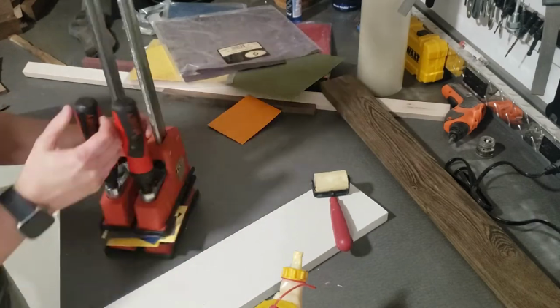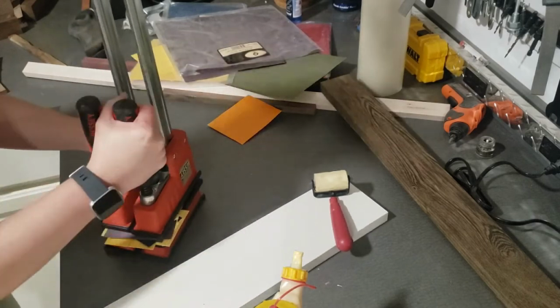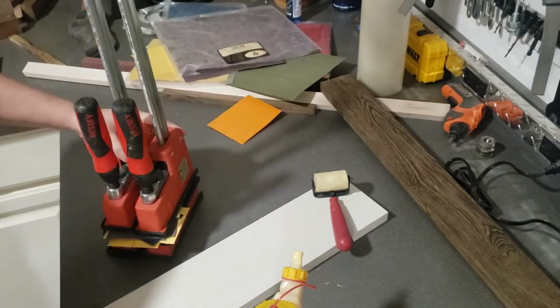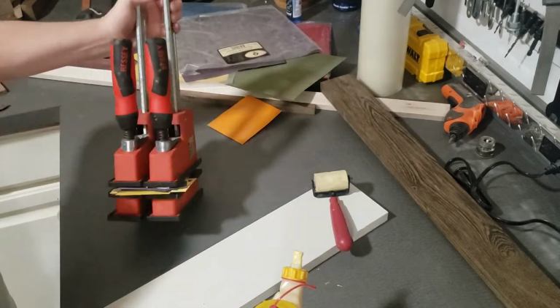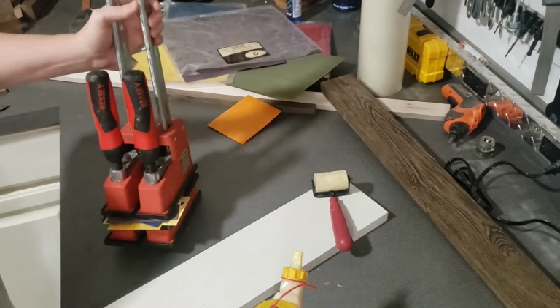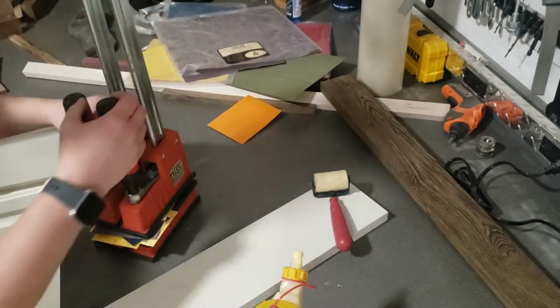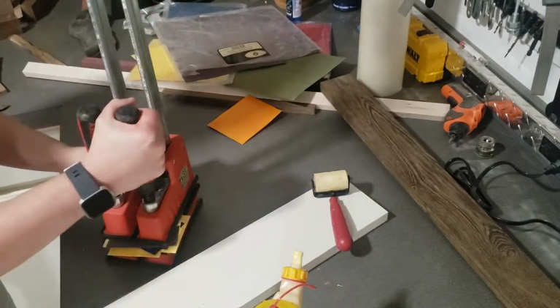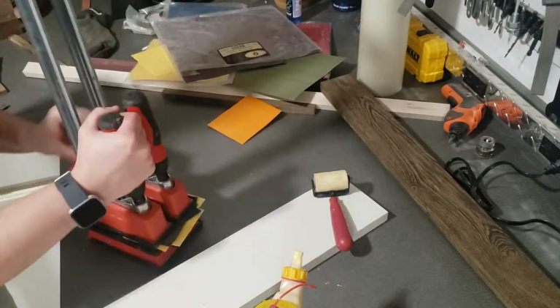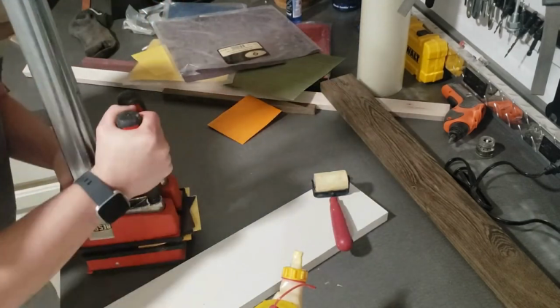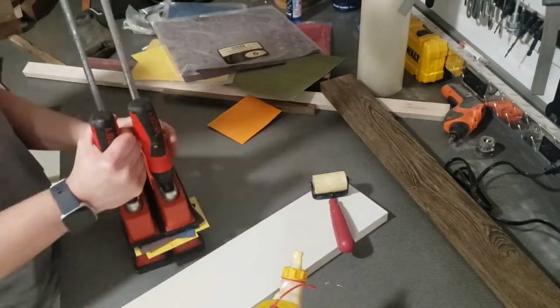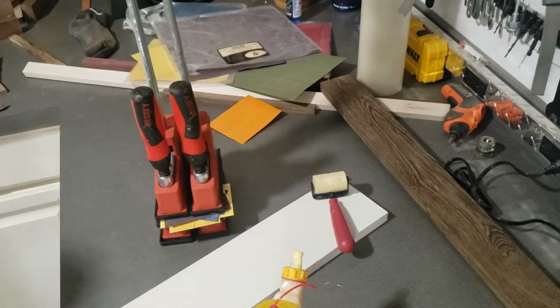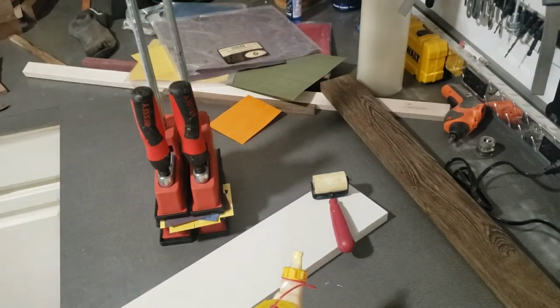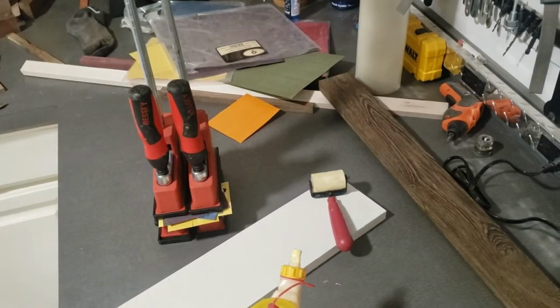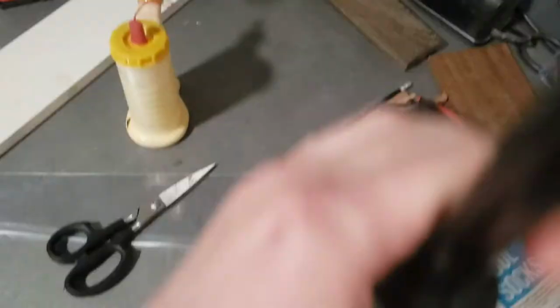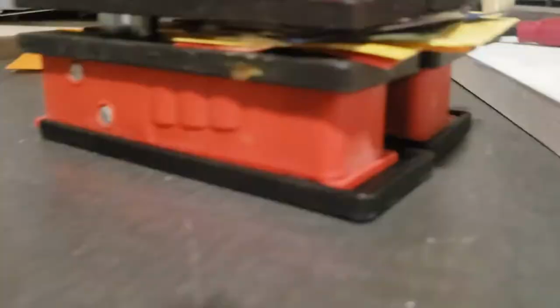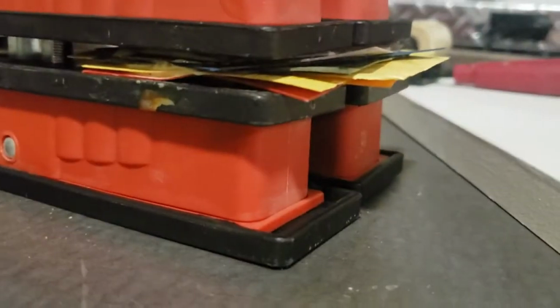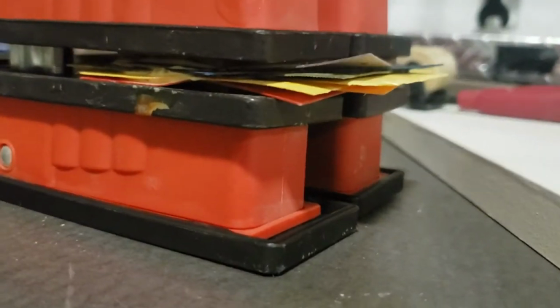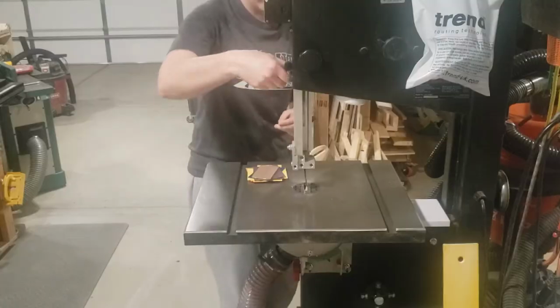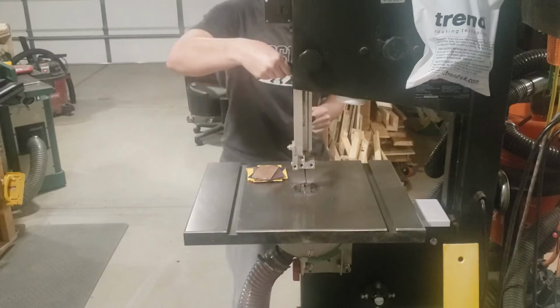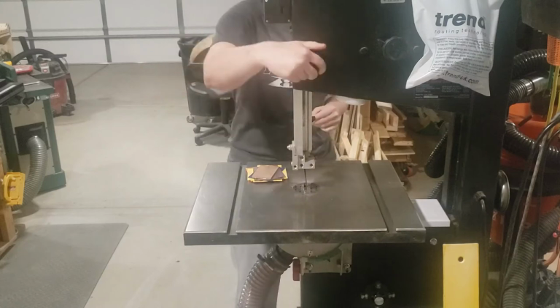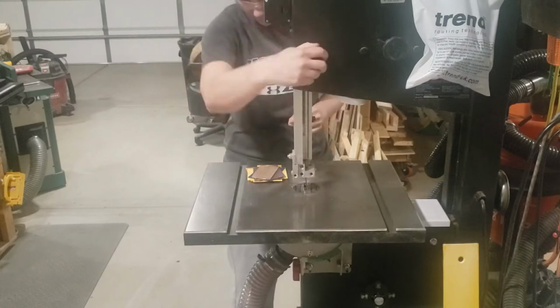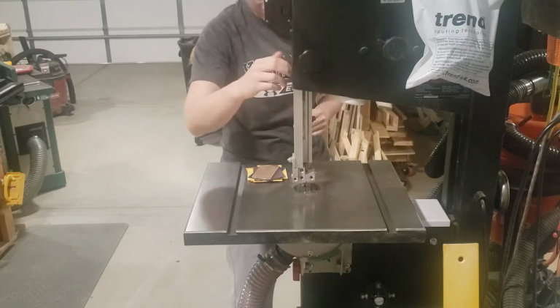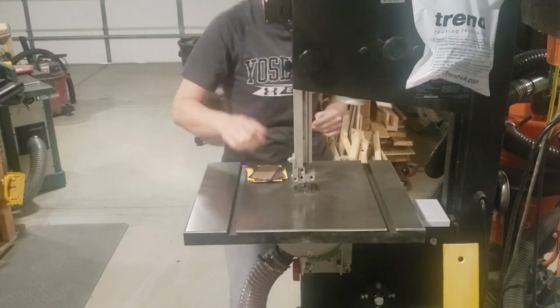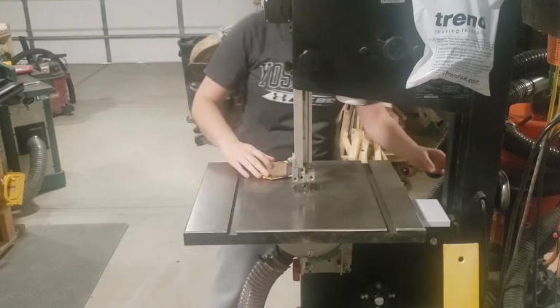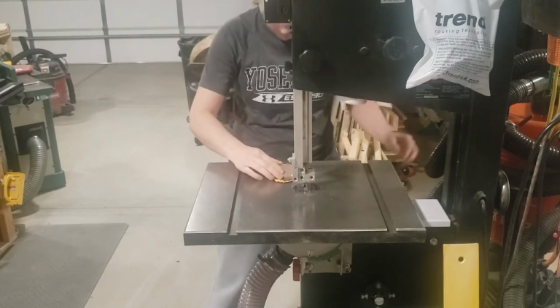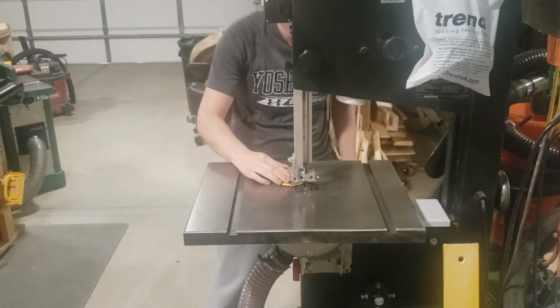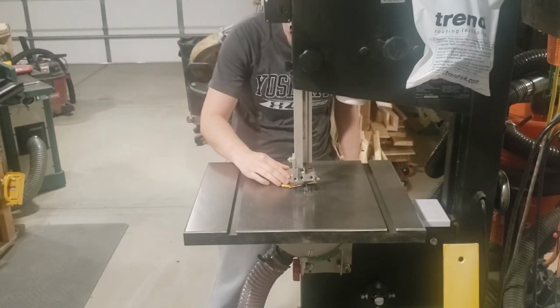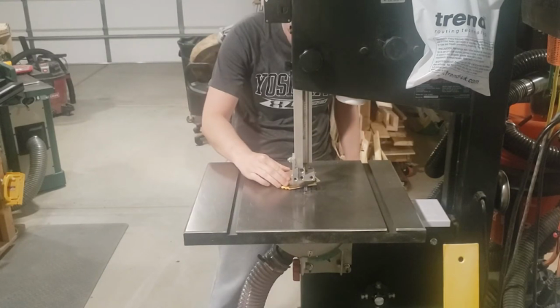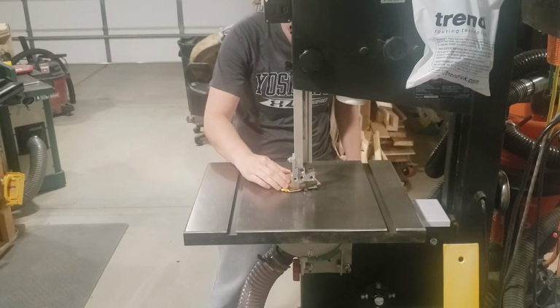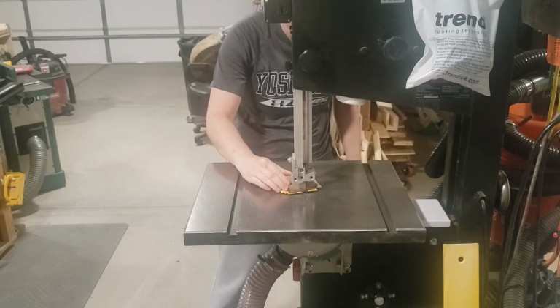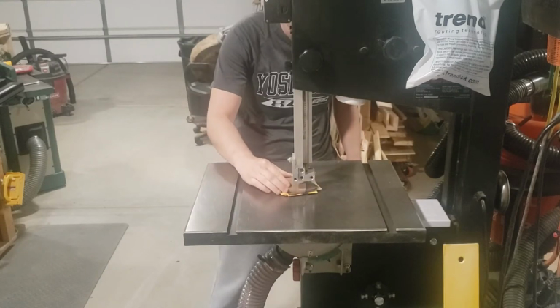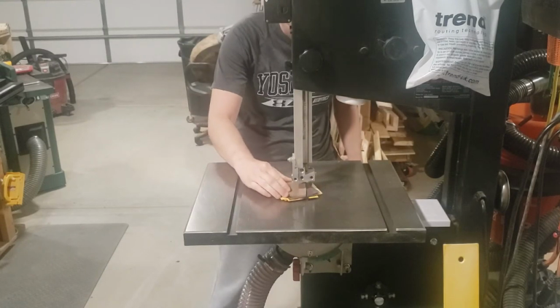There are nine layers of material here, so I'm applying a lot of clamp pressure to assure that I get the glue well squeezed throughout.